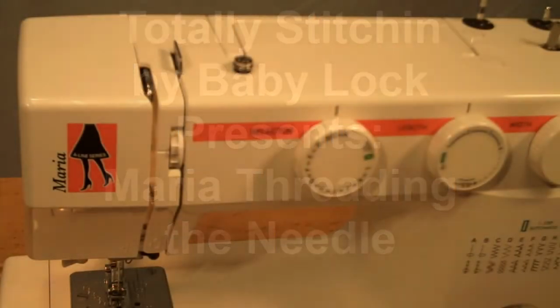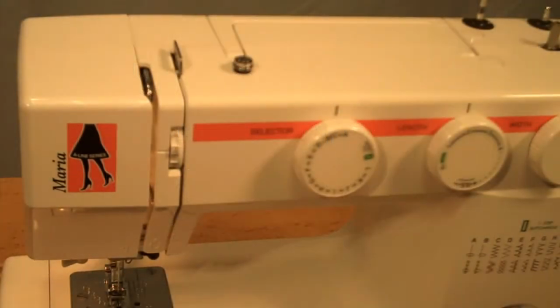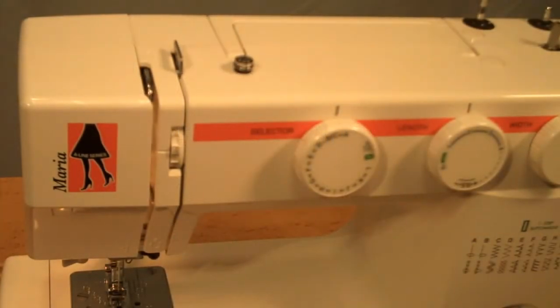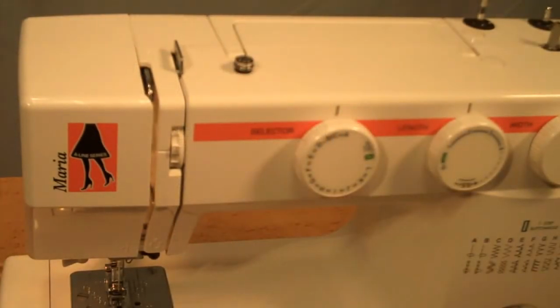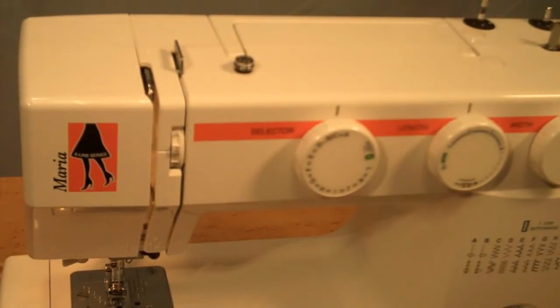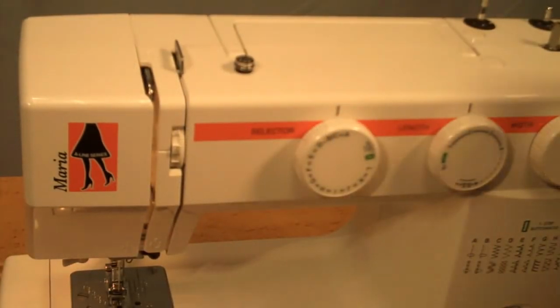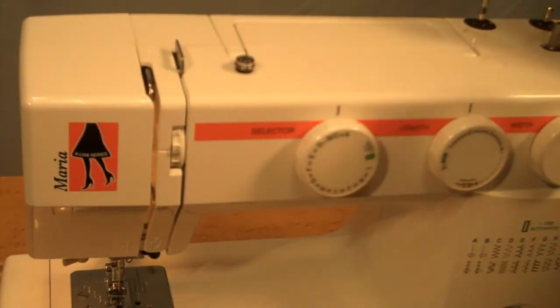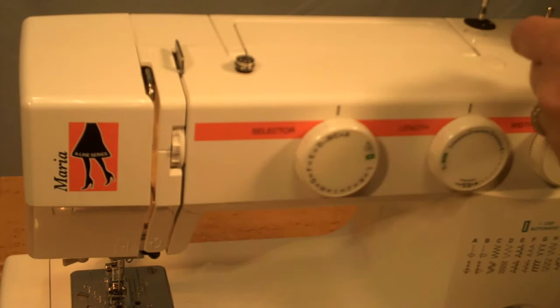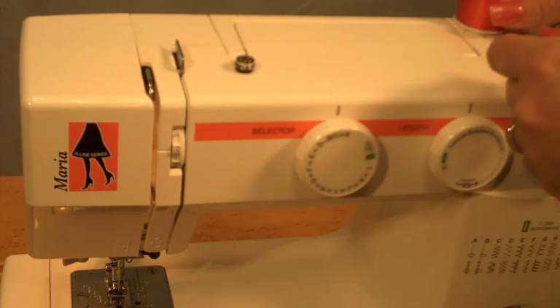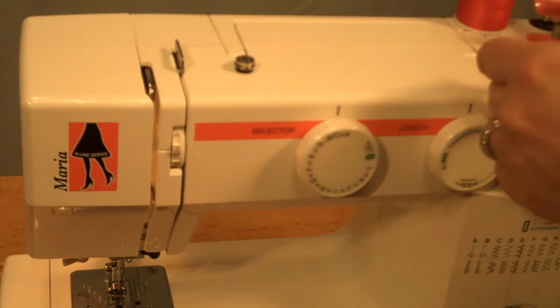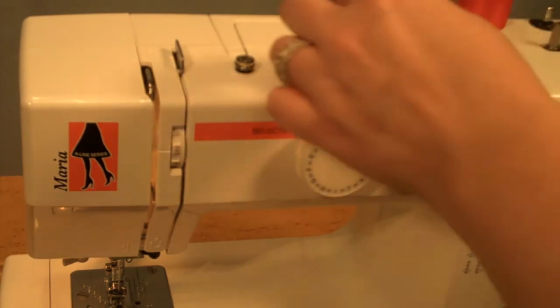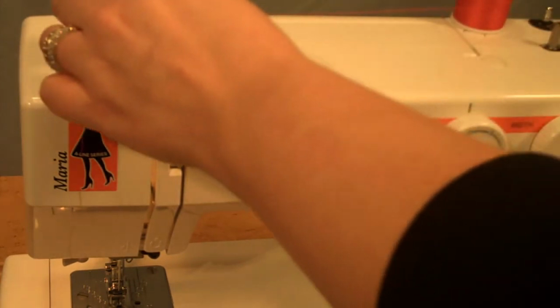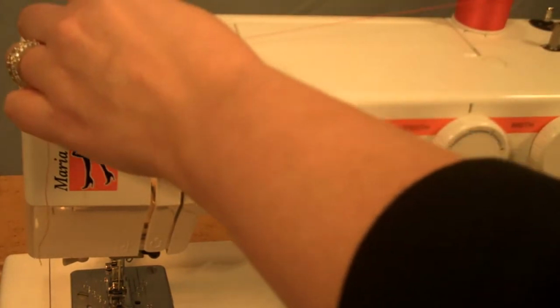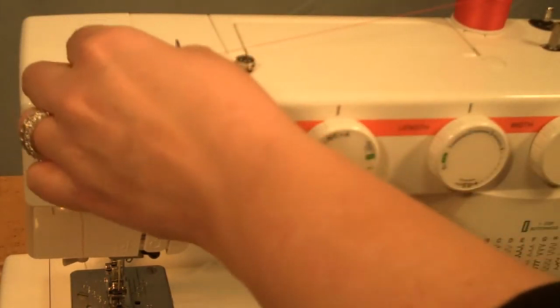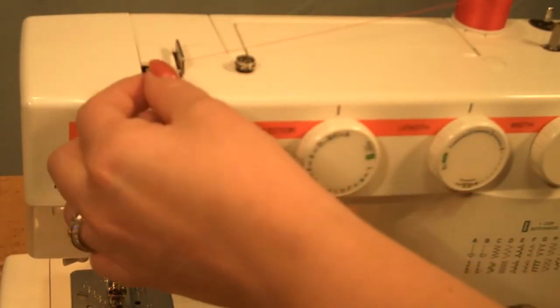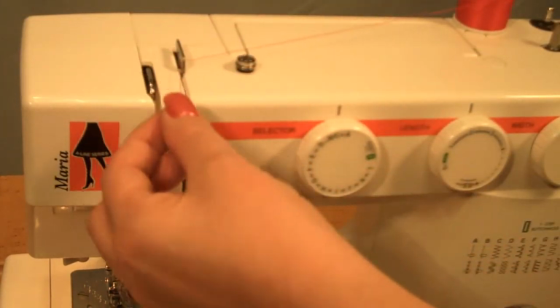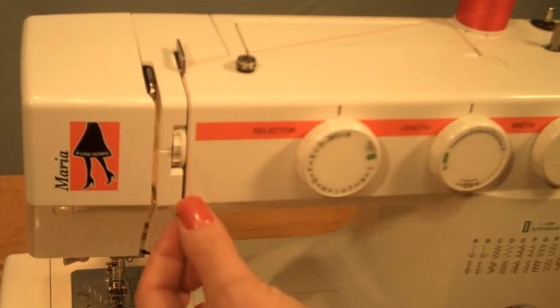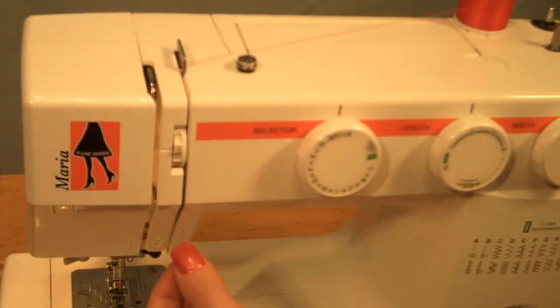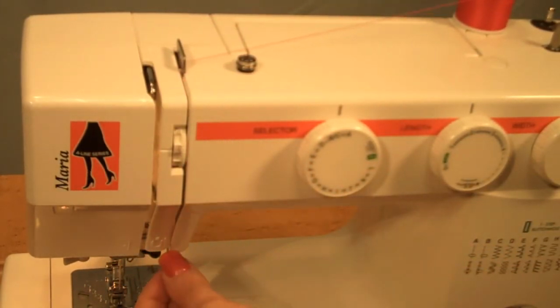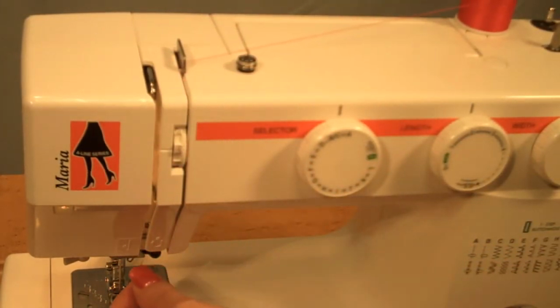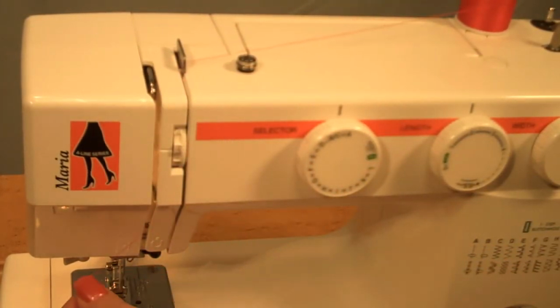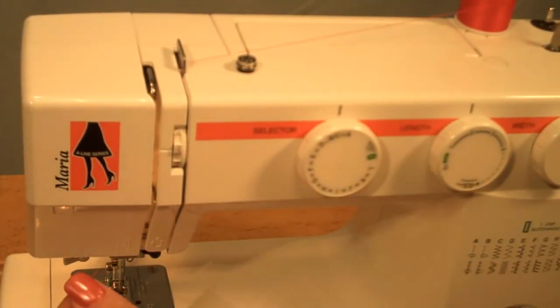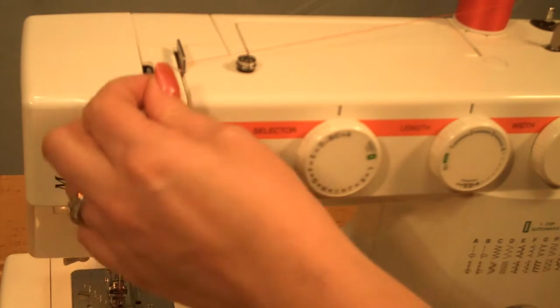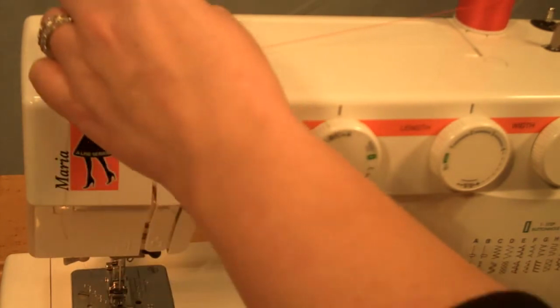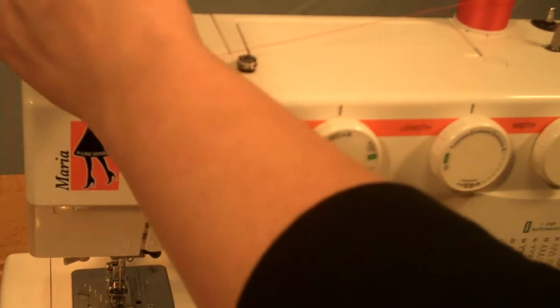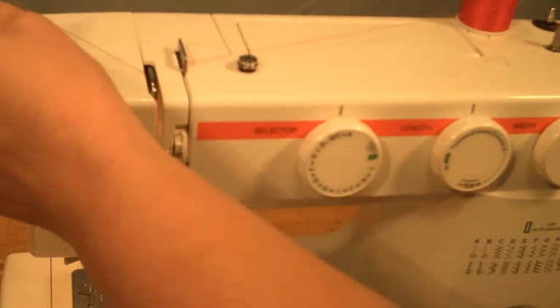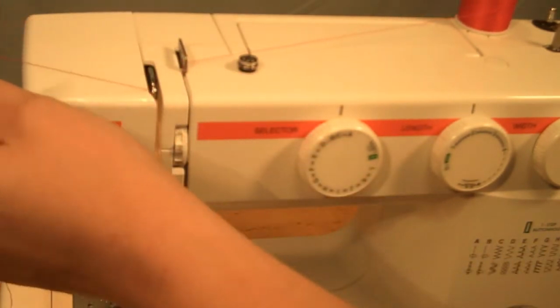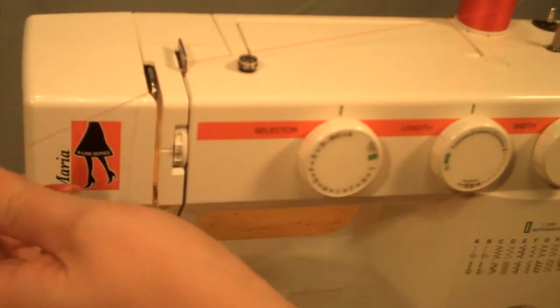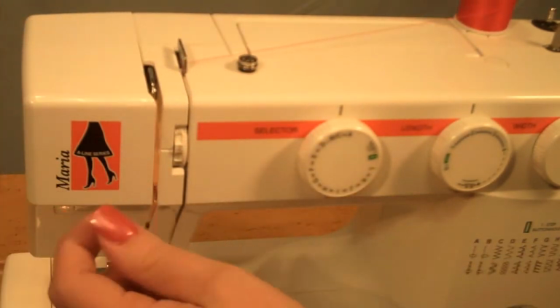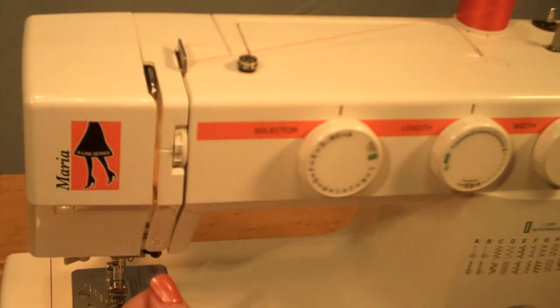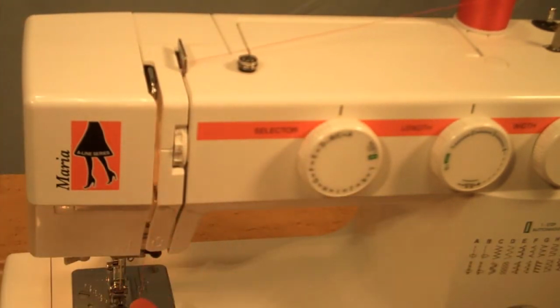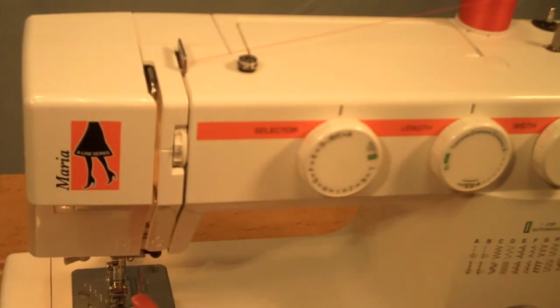To thread the Maria, place the thread on the spool pin, bring it through the first guide, follow the numbering down, back up to the take-up lever, and back down.